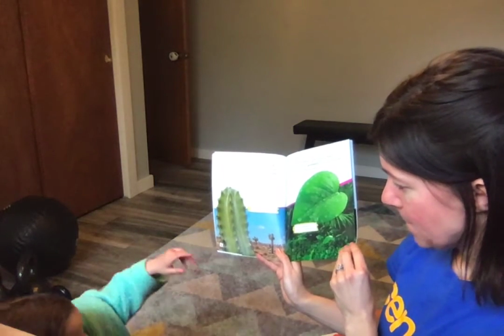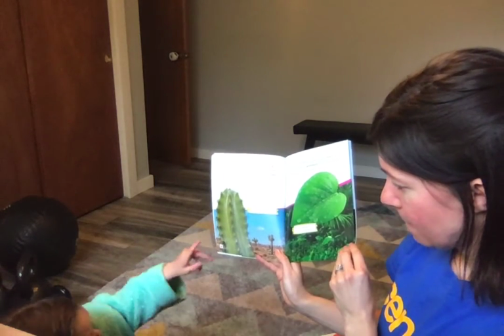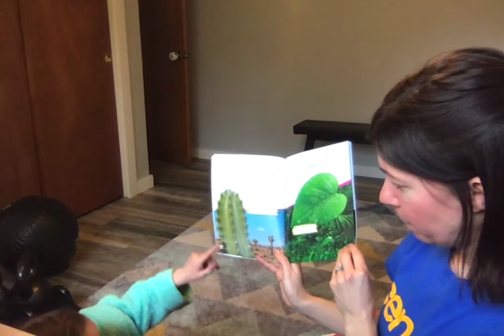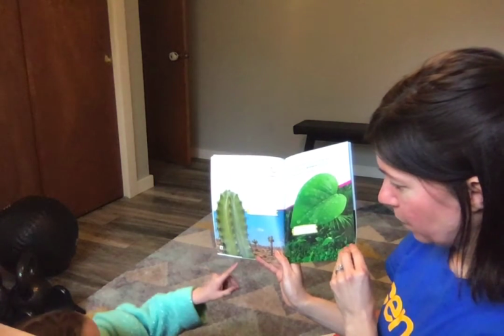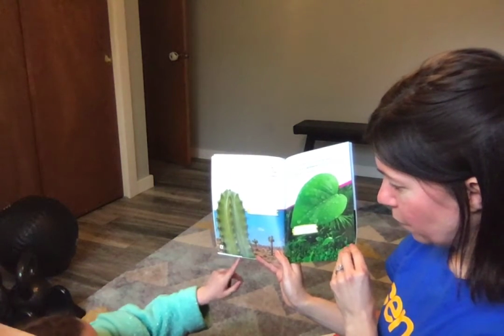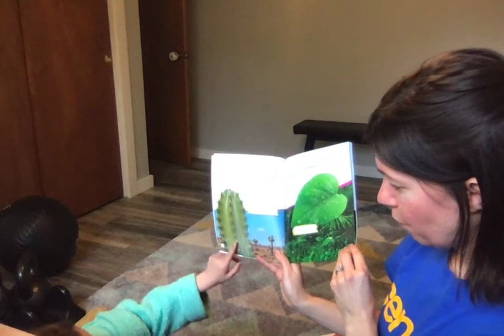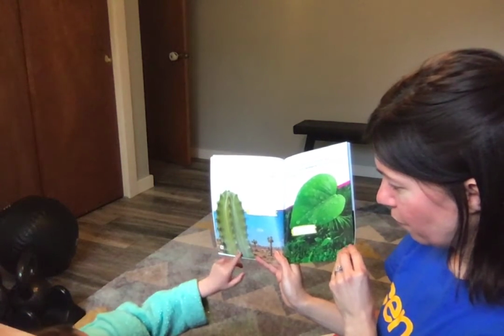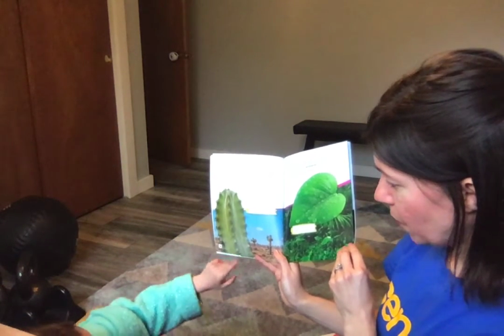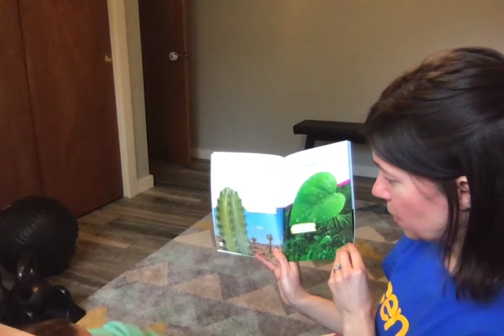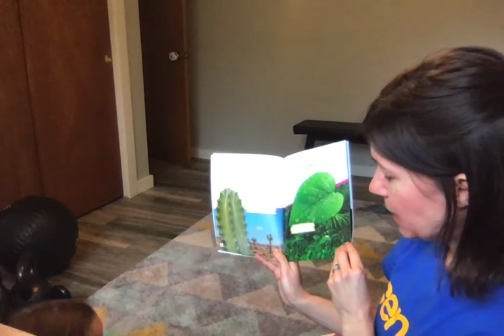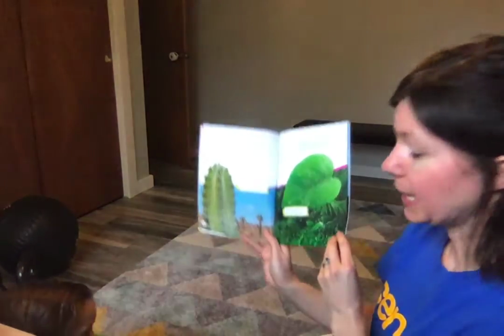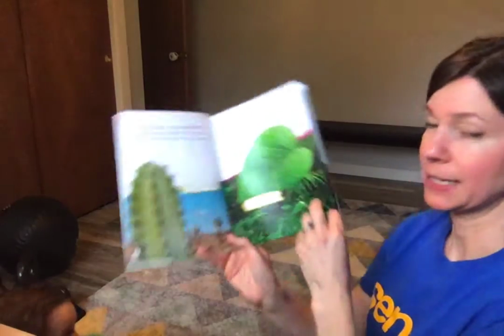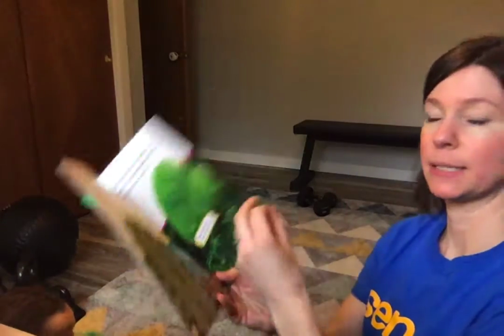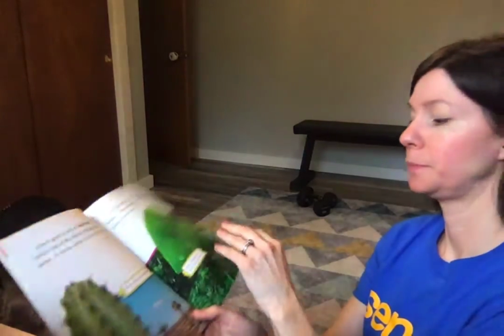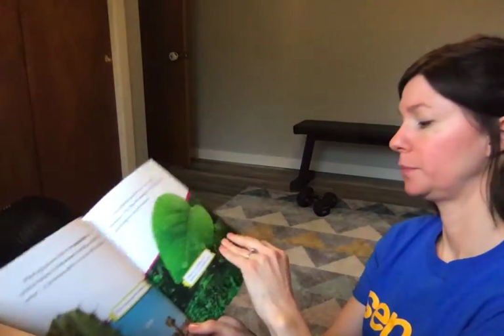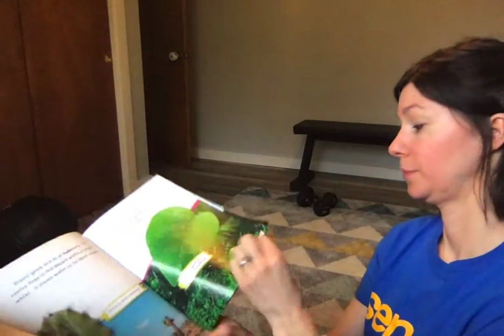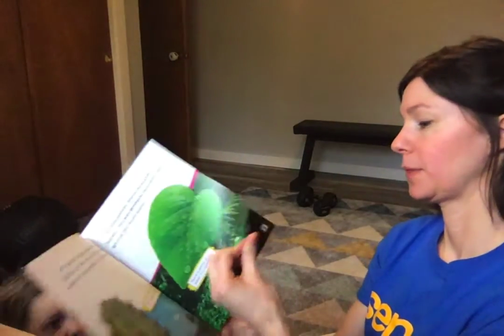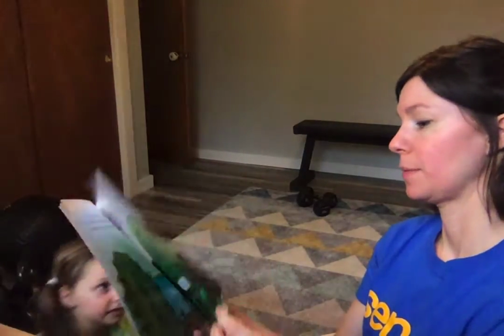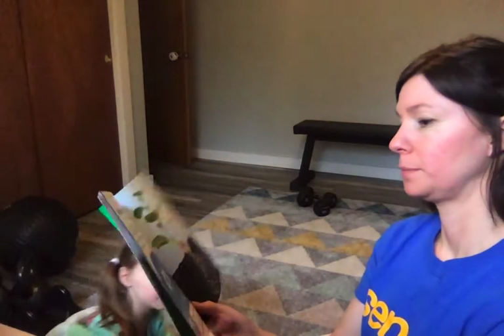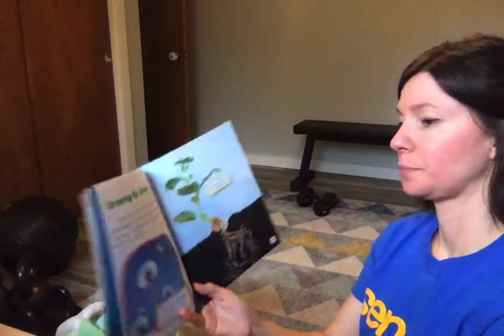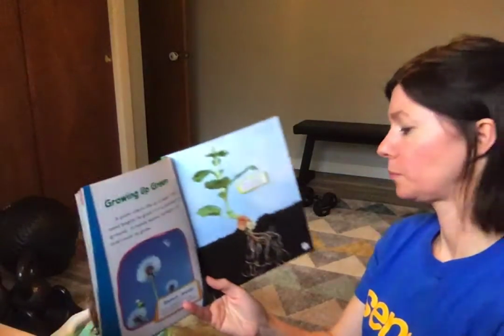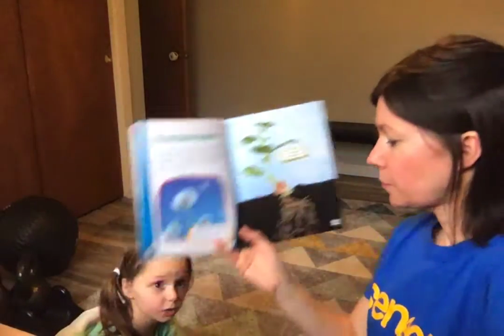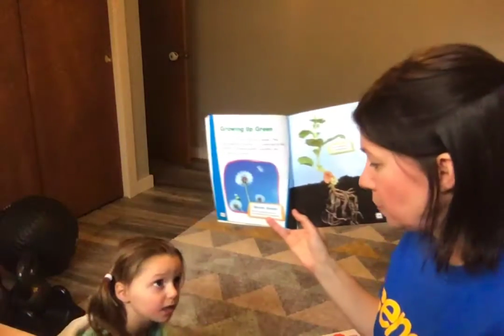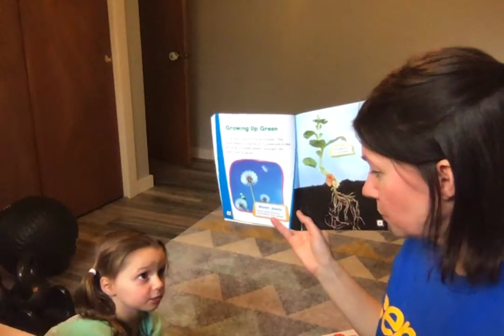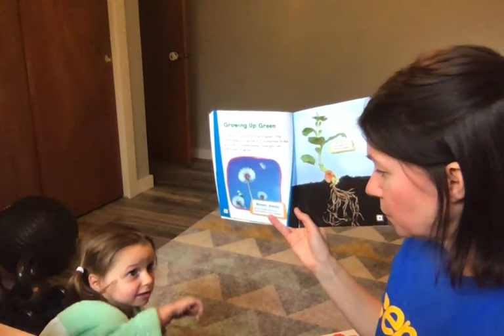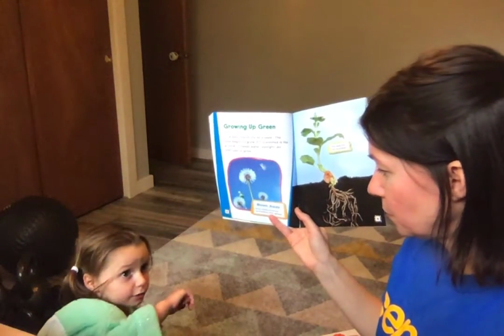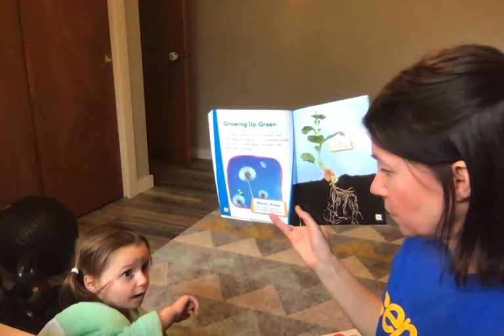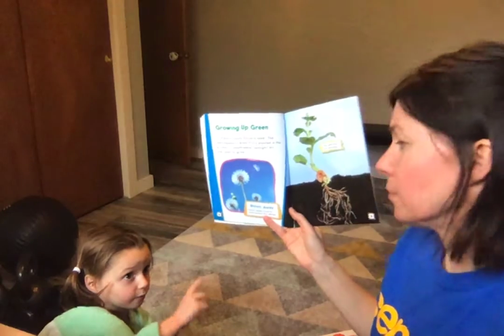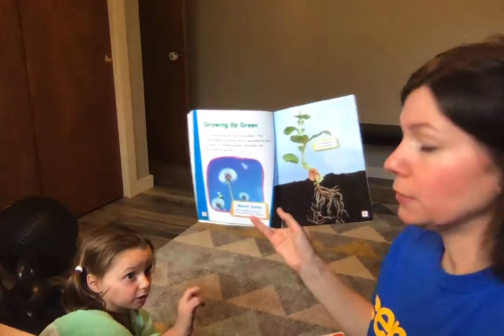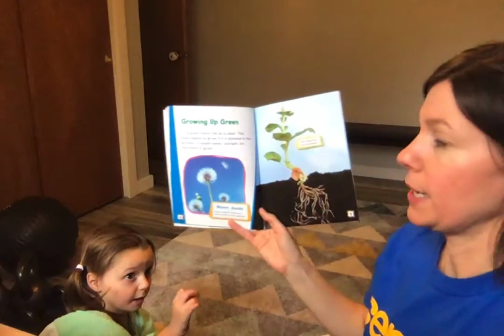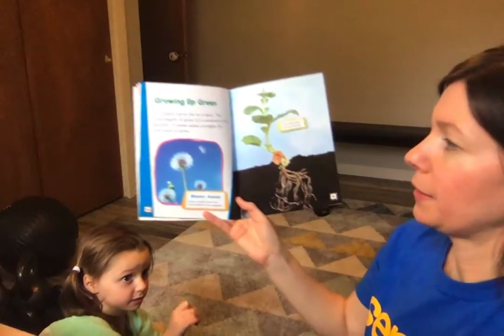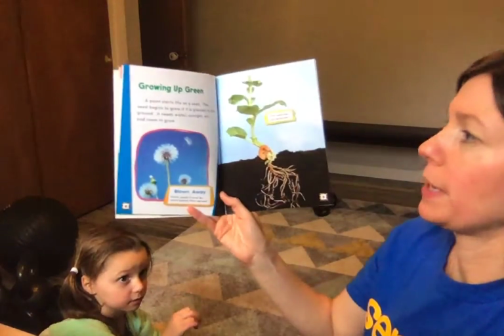What are these little things? Those are spikes on a cactus. Sometimes we can touch the spots that don't have spikes — not the spikes.